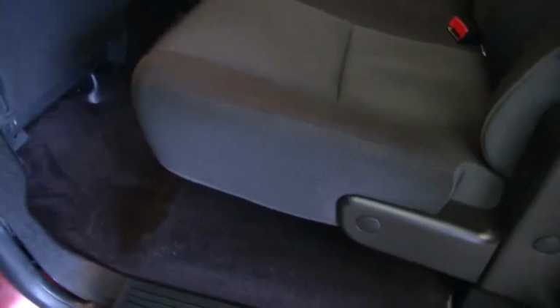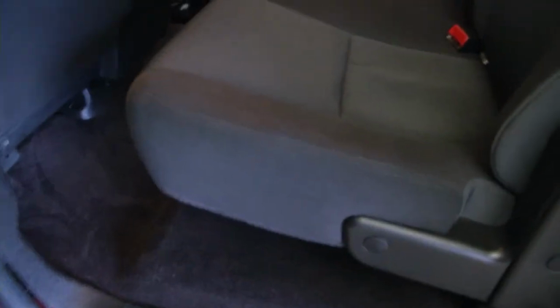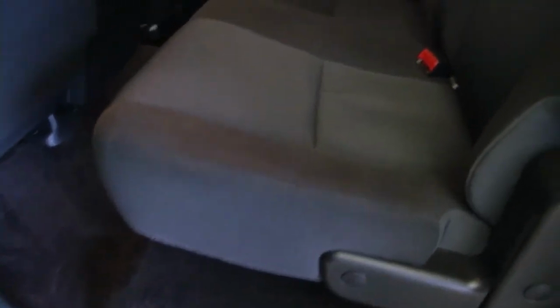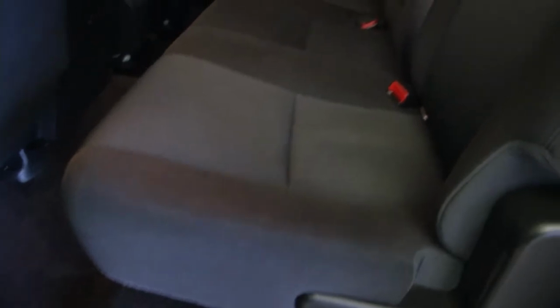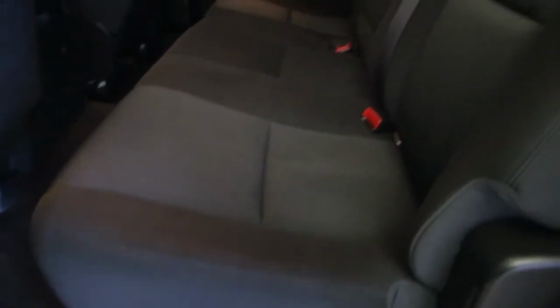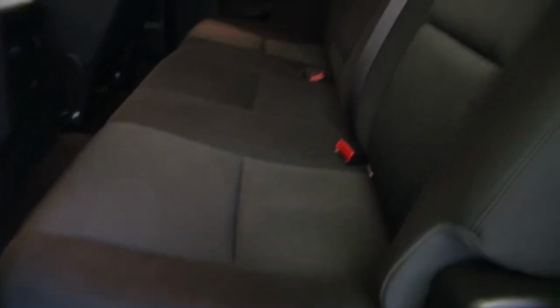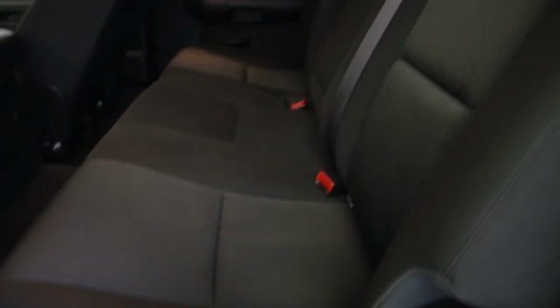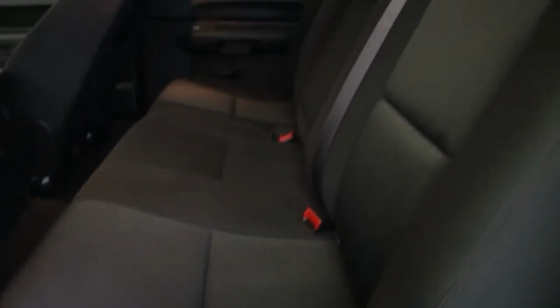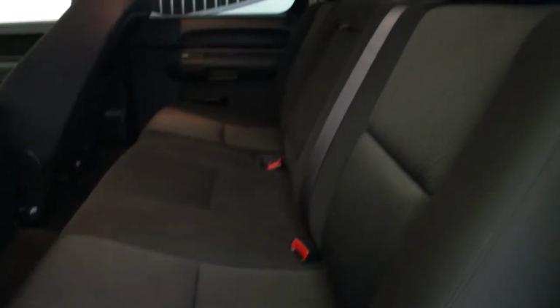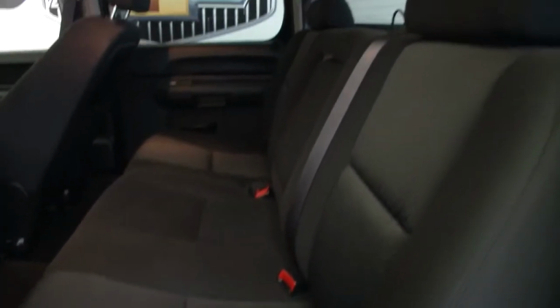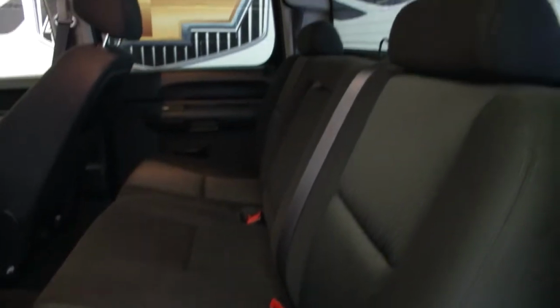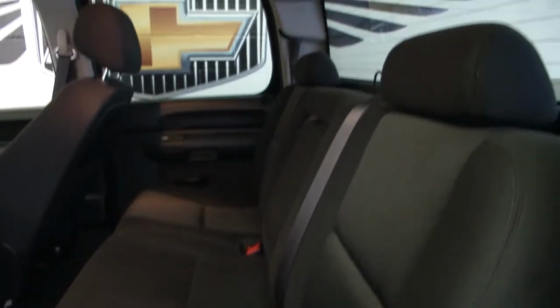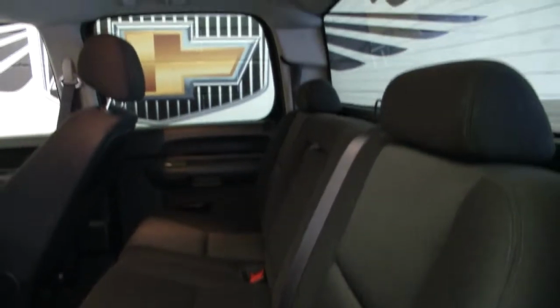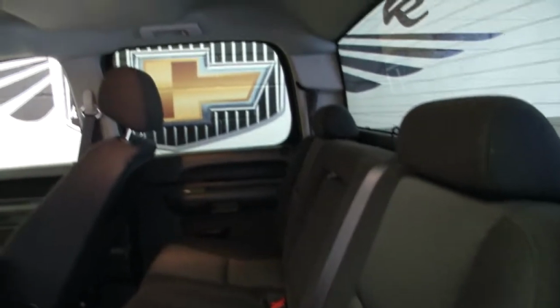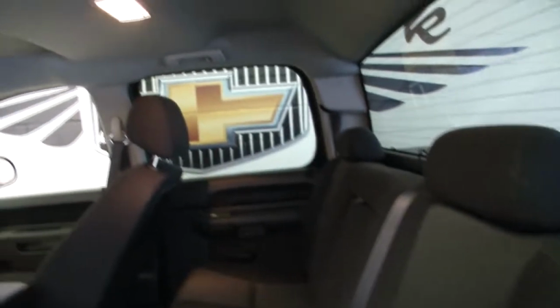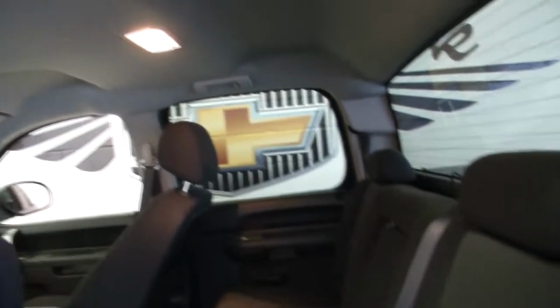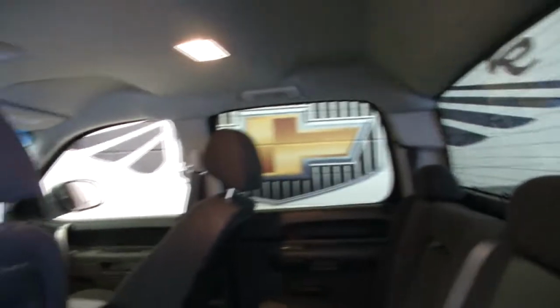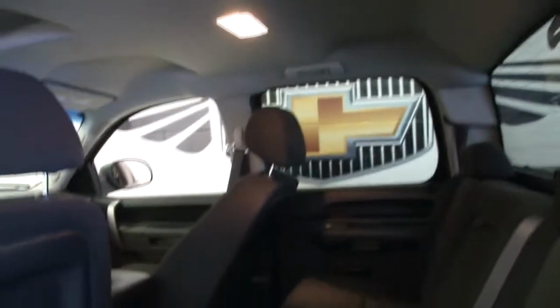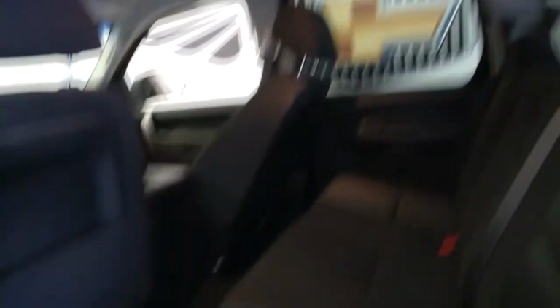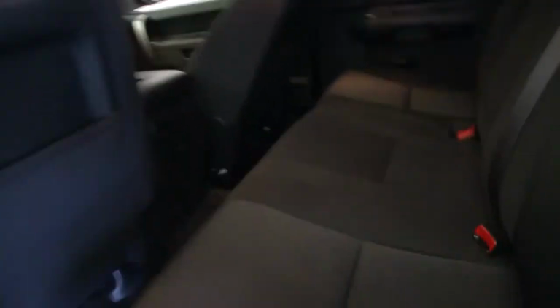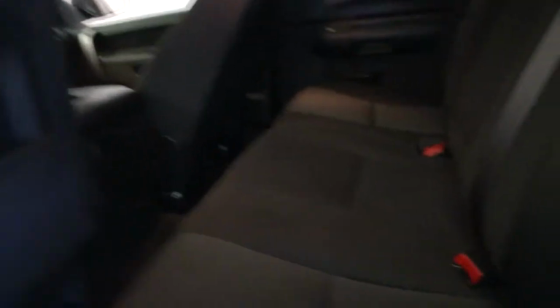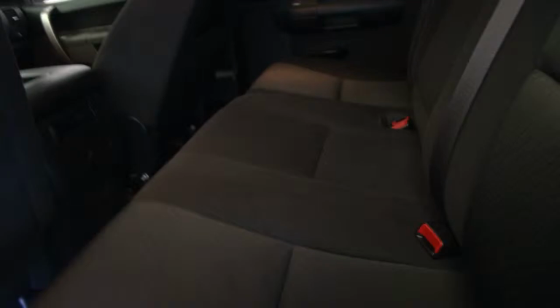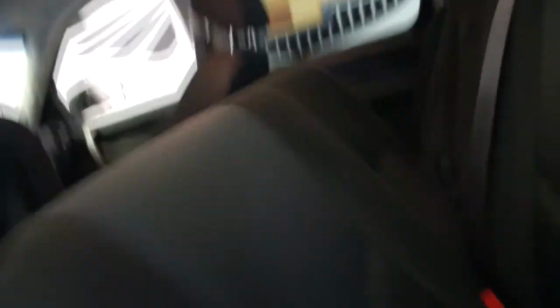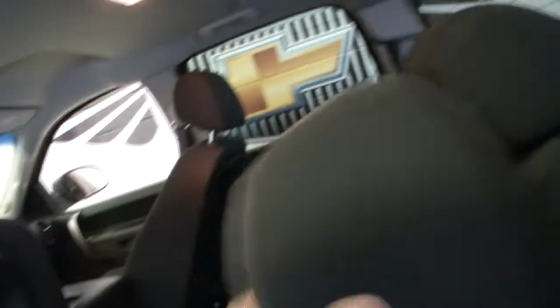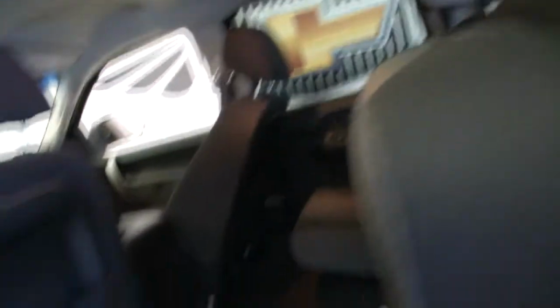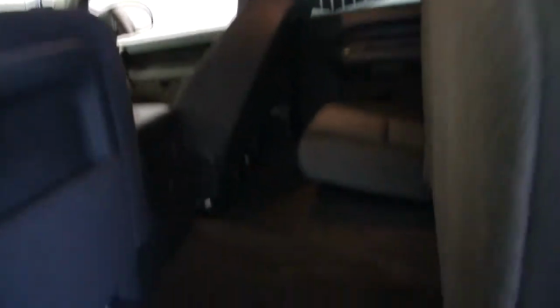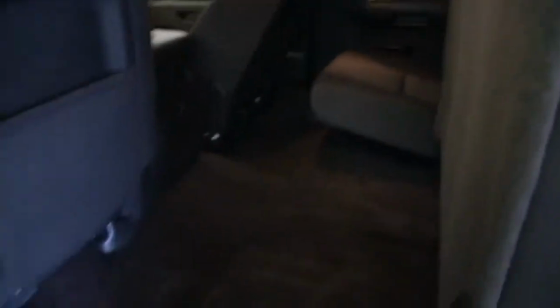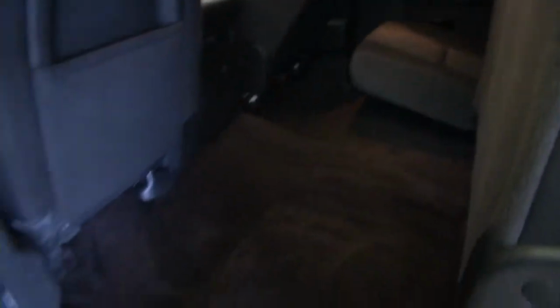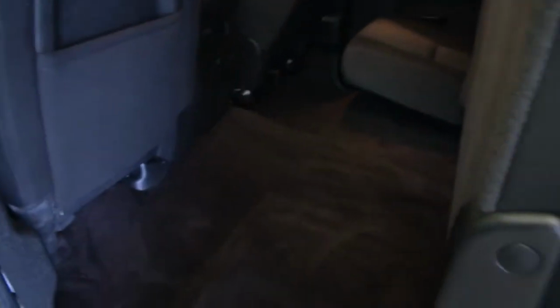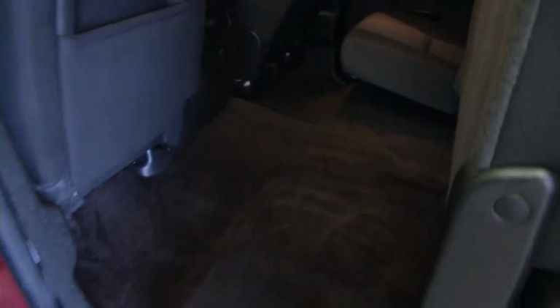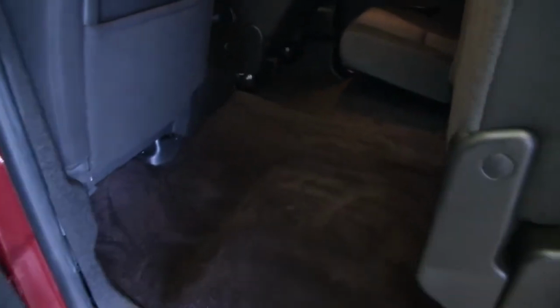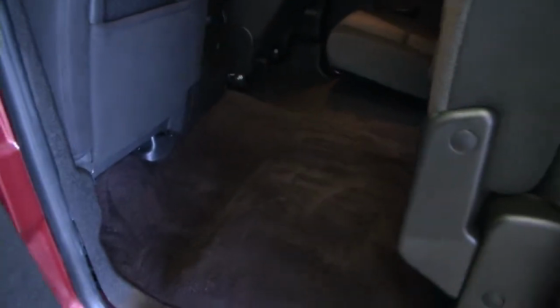Good shot of the interior fabric on this crew cab. Black cloth interior — doesn't even look like anybody sat back here.